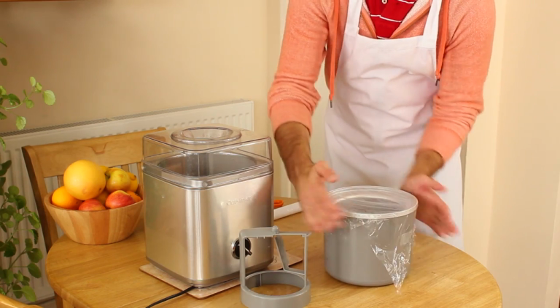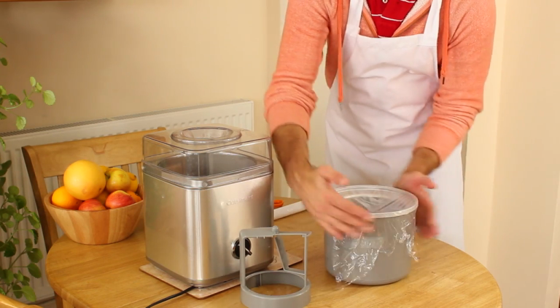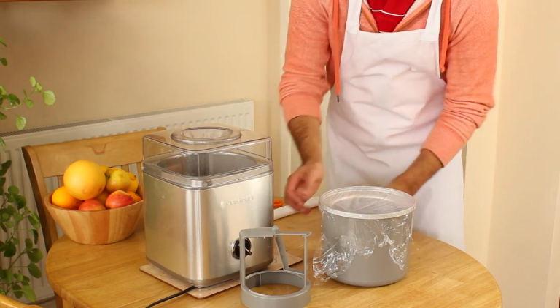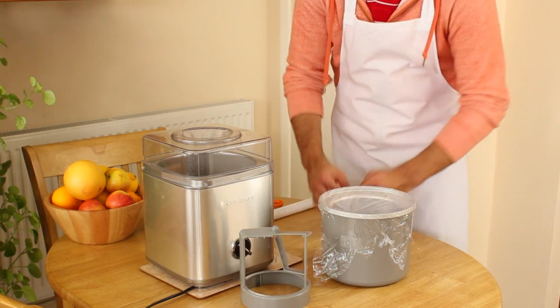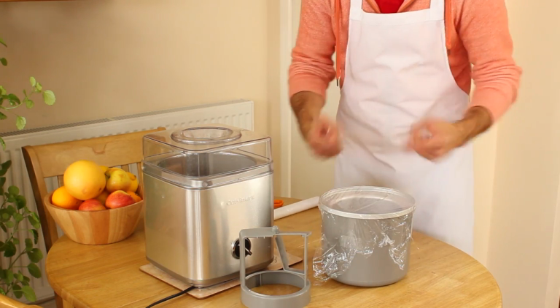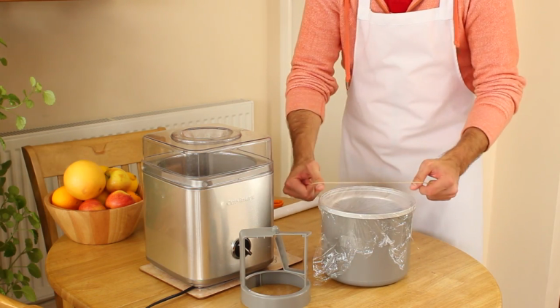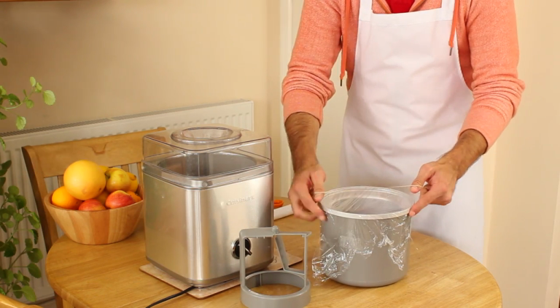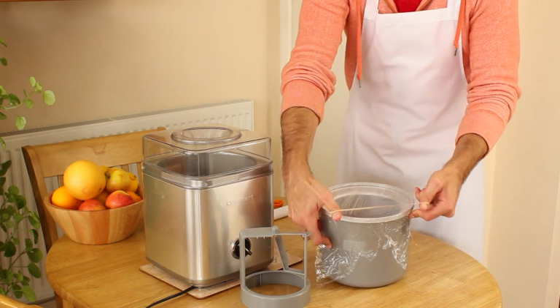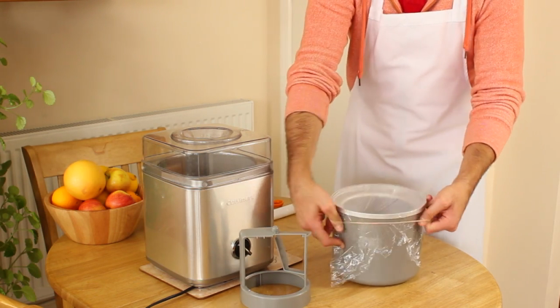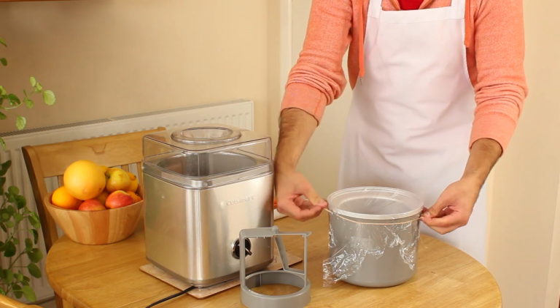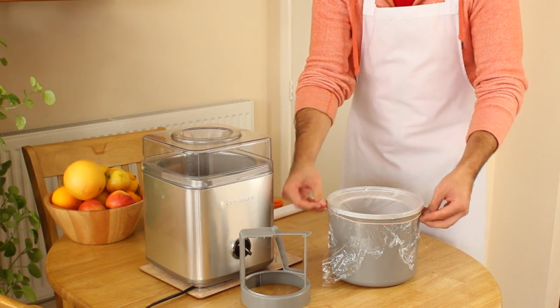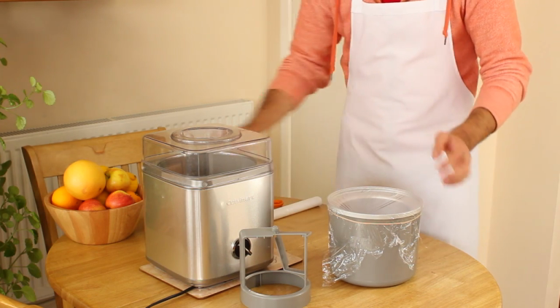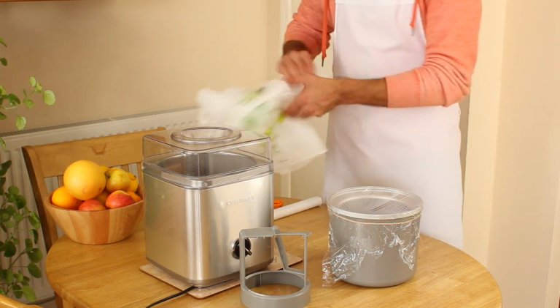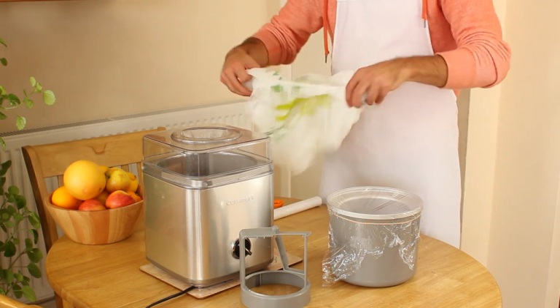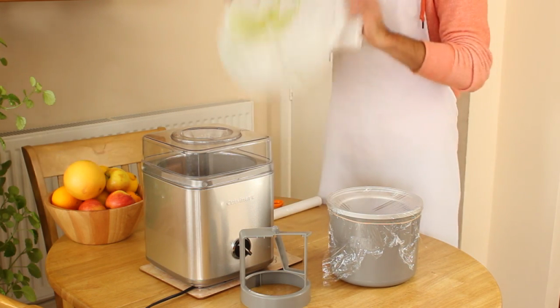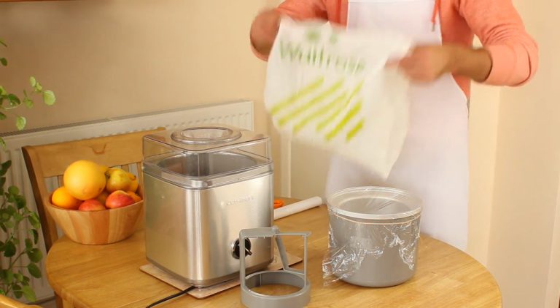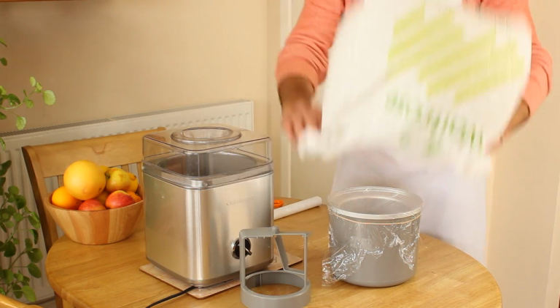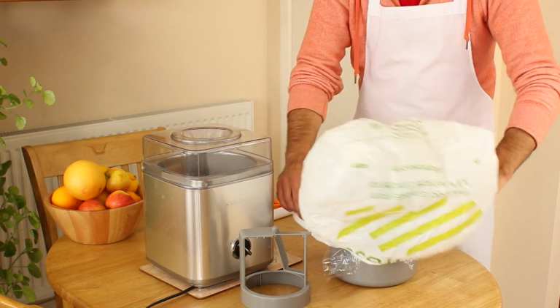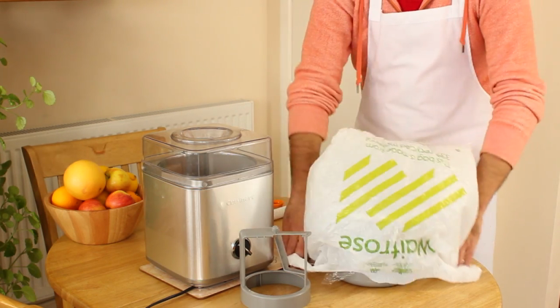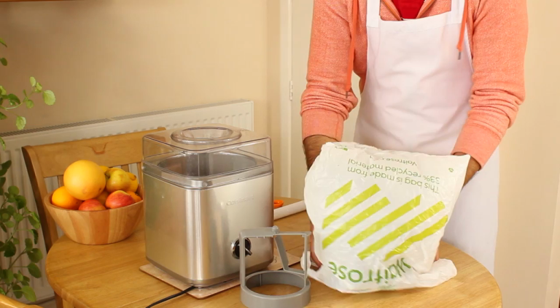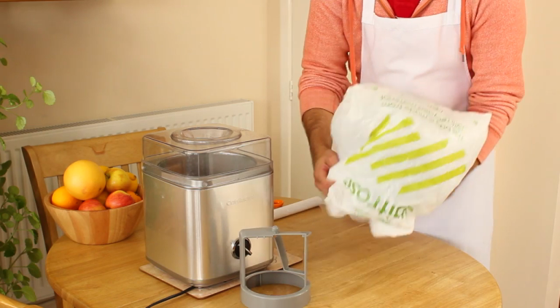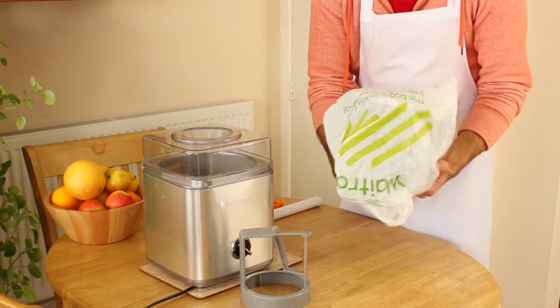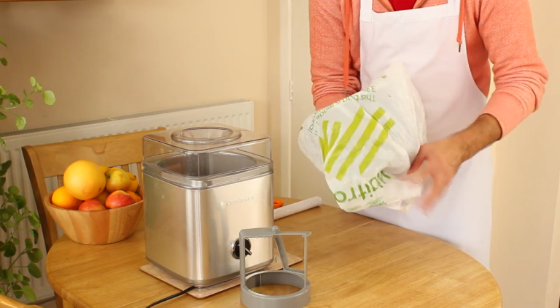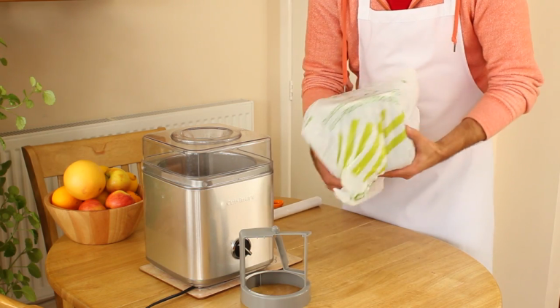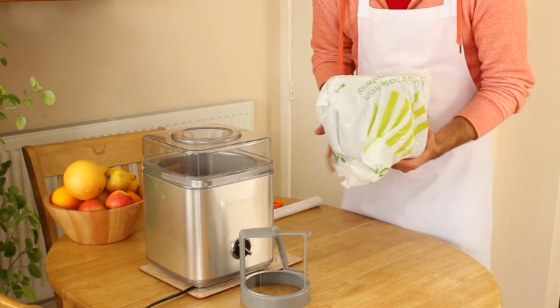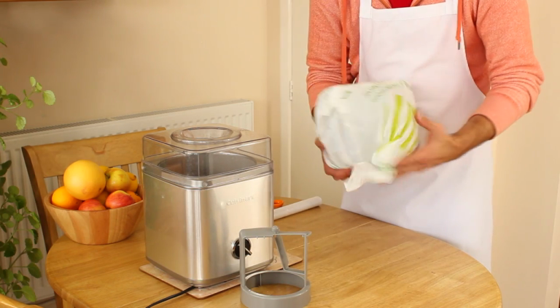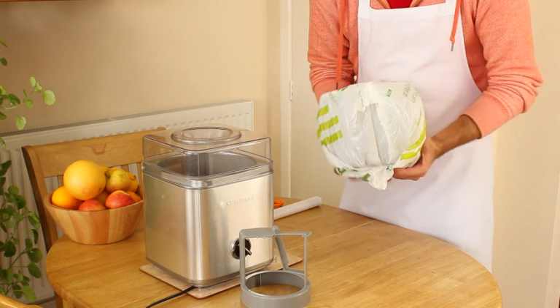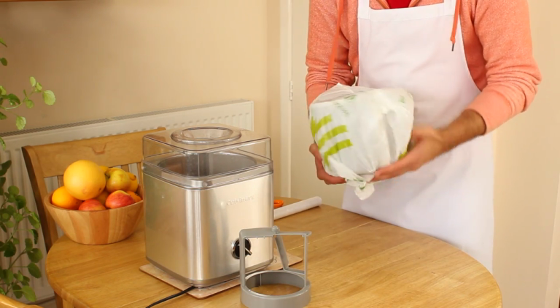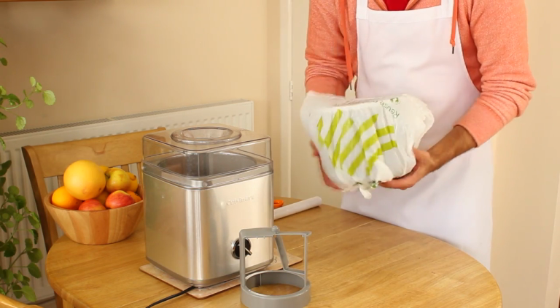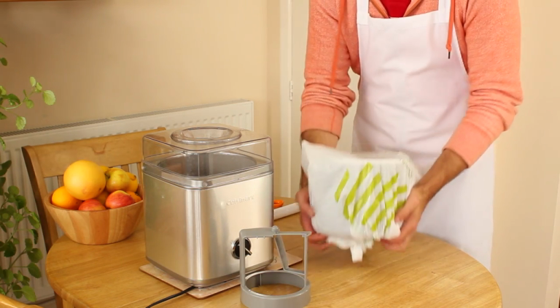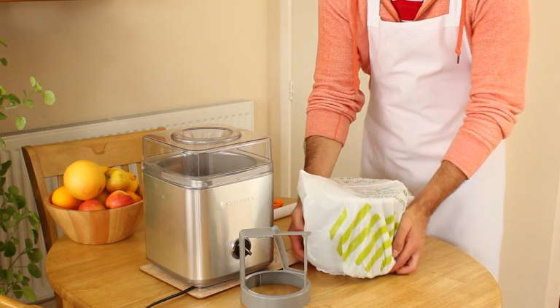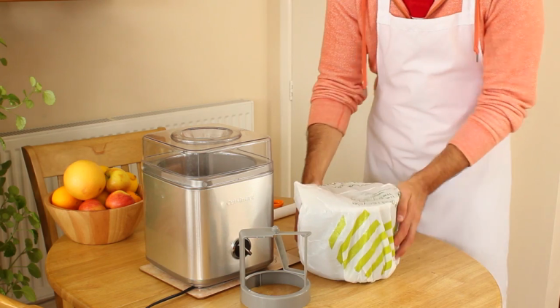Any moisture that is frozen to the inside of the bowl will melt into the ice cream, which can have an adverse effect on the creamy texture. Cuisinart states that the bowl be frozen for at least 12 hours, but I would recommend leaving it in the freezer overnight to ensure that it is fully frozen.